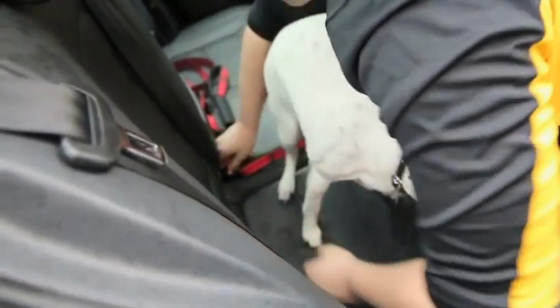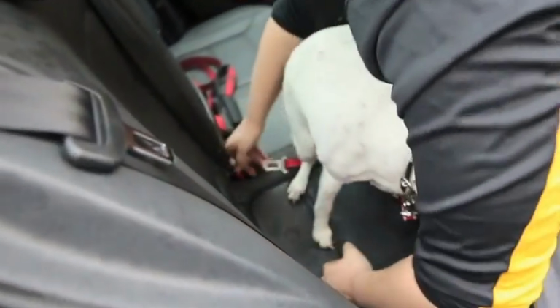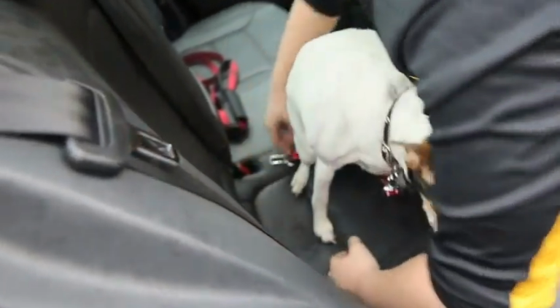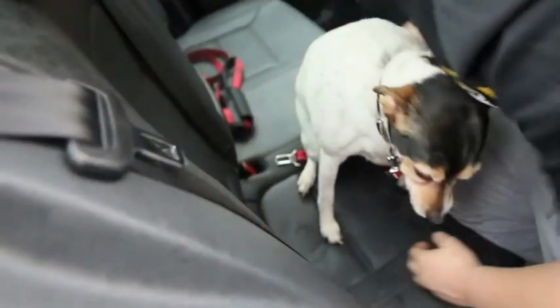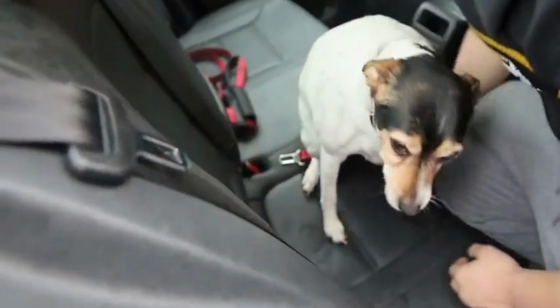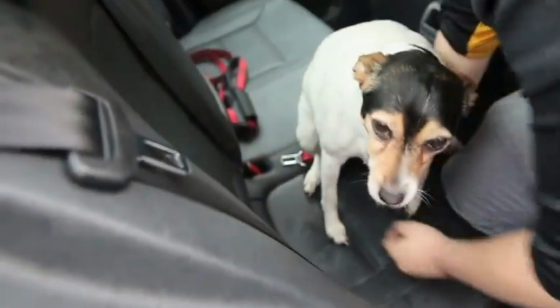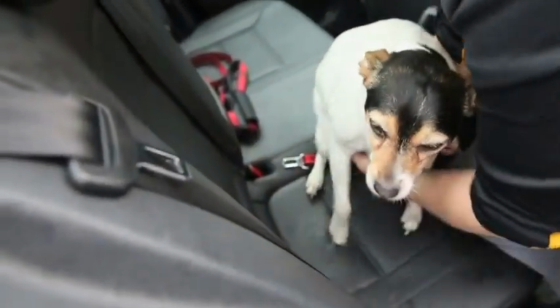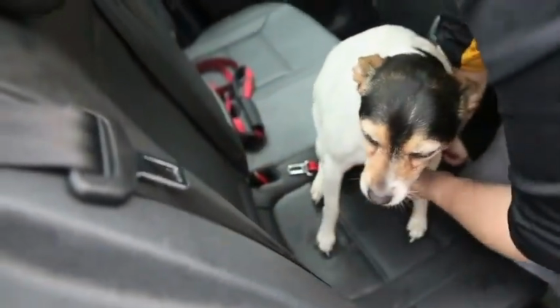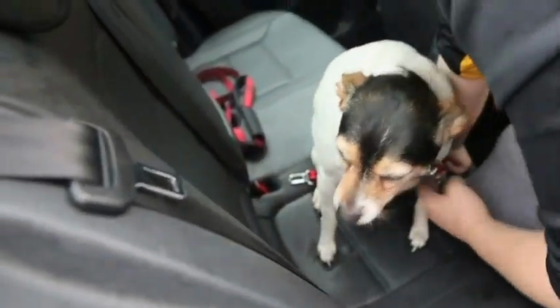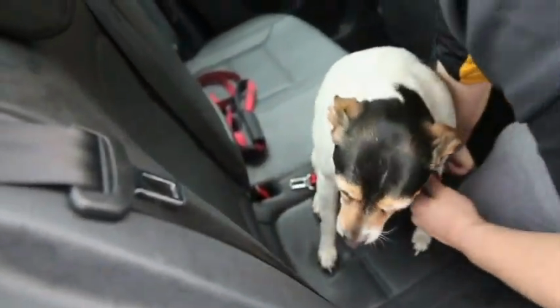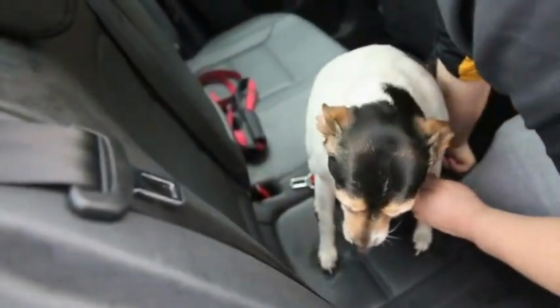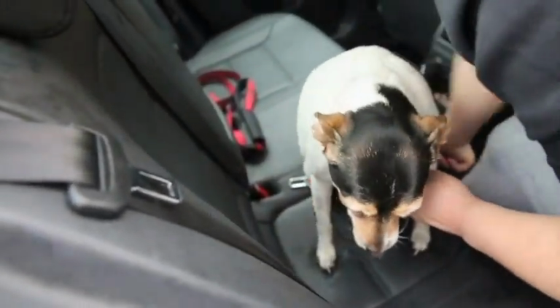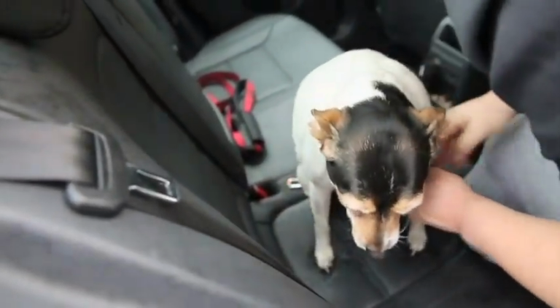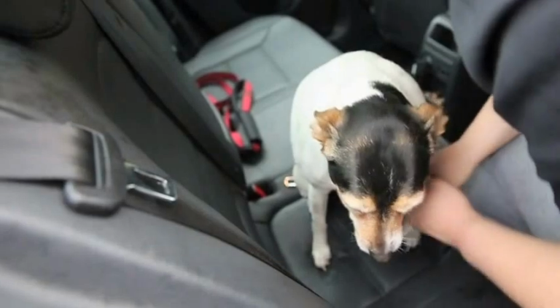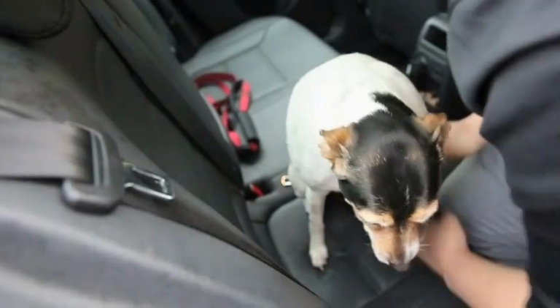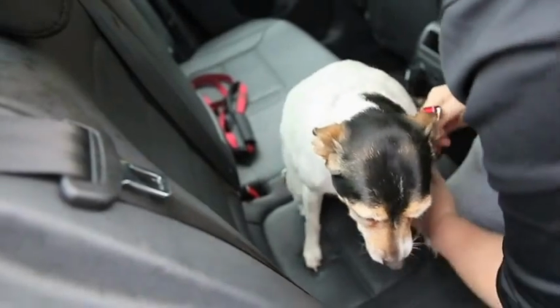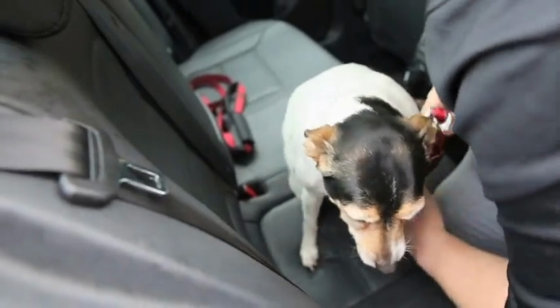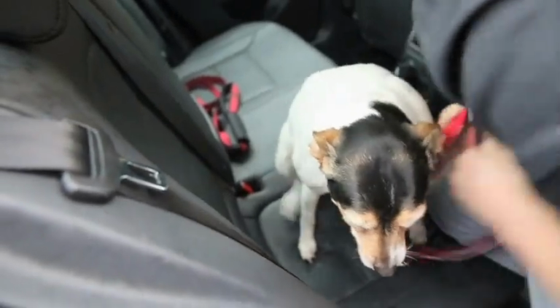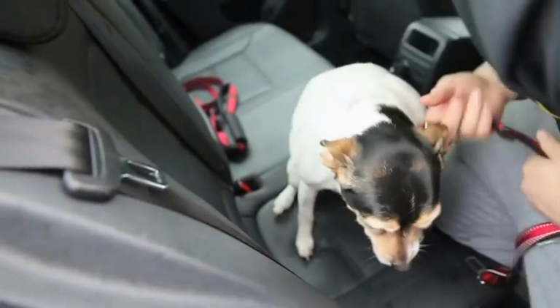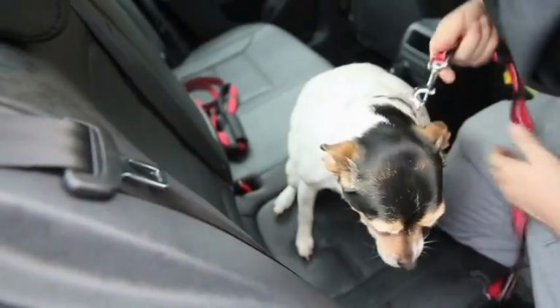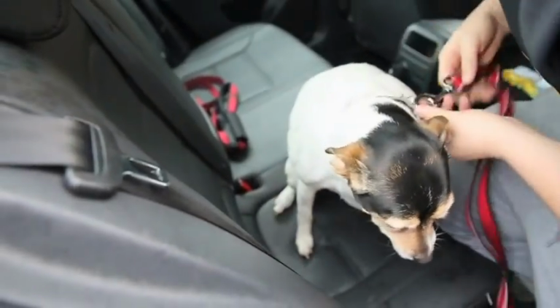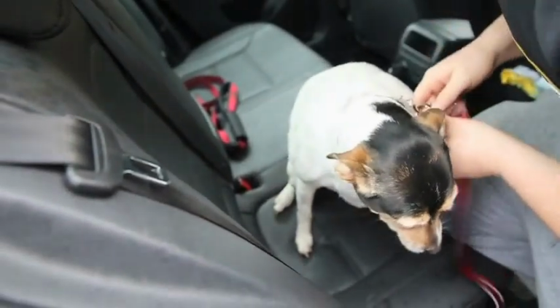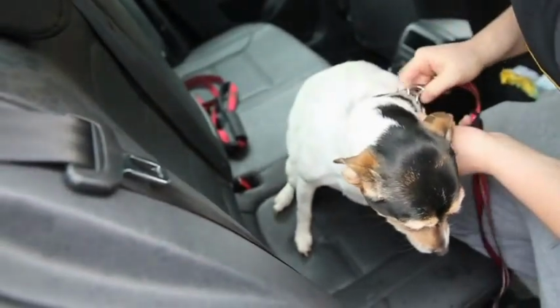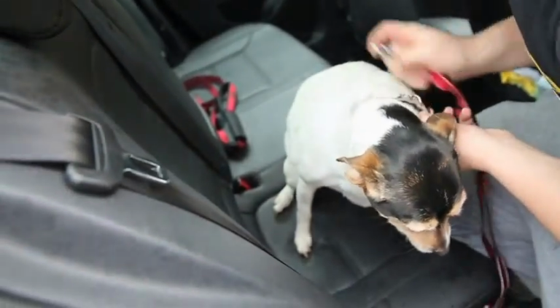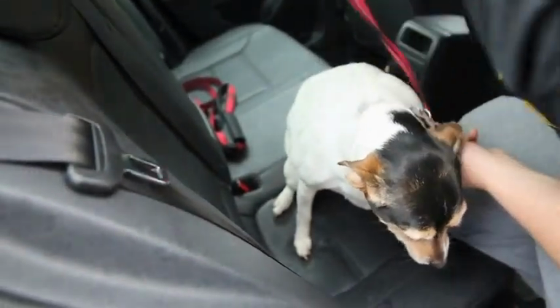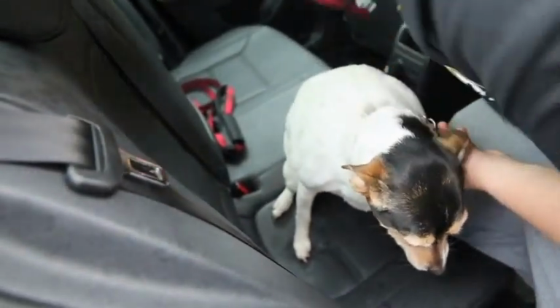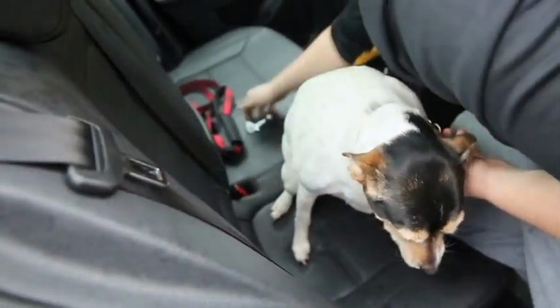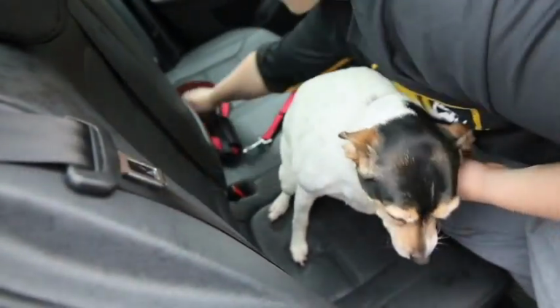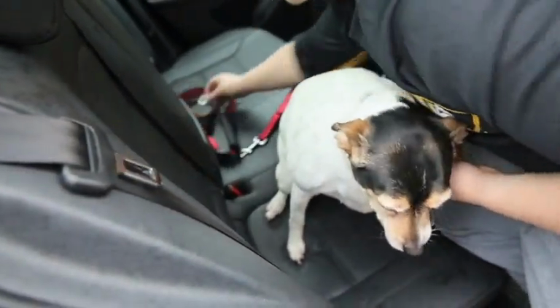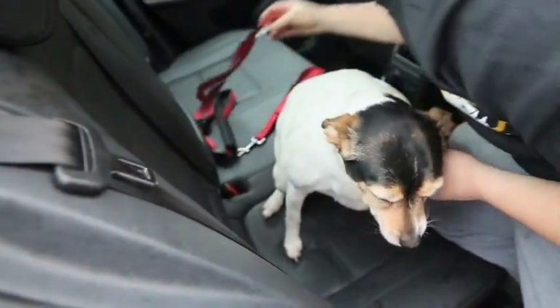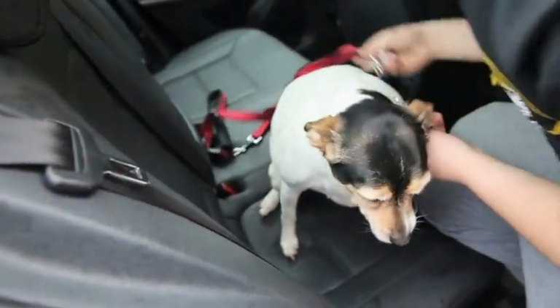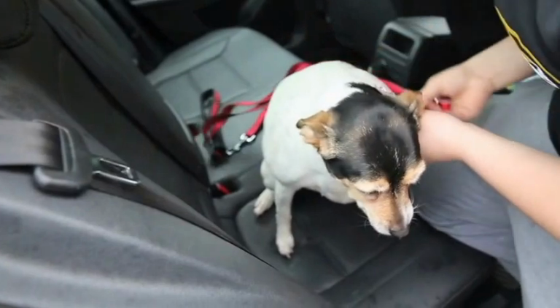And then when you want to leave, just unclick it. Then it comes with another part of the leash, and you attach her to it — and then you've got a leash.